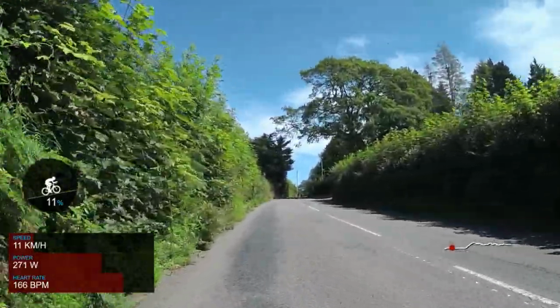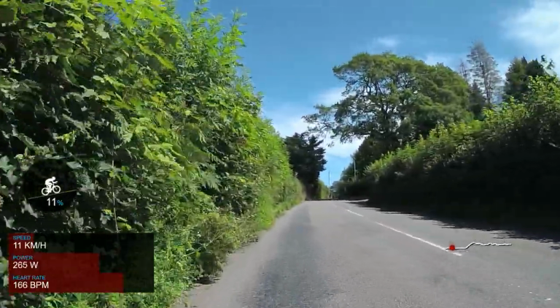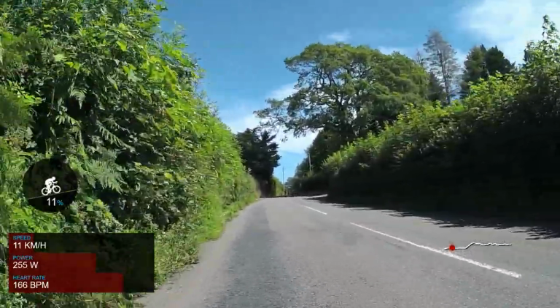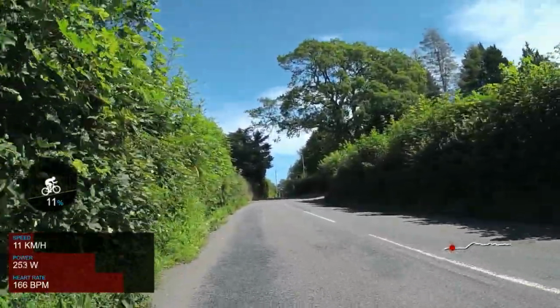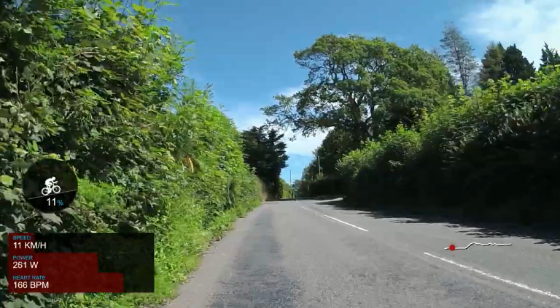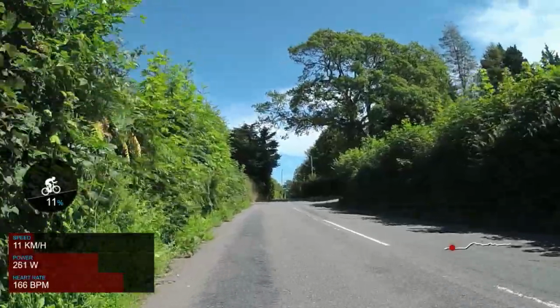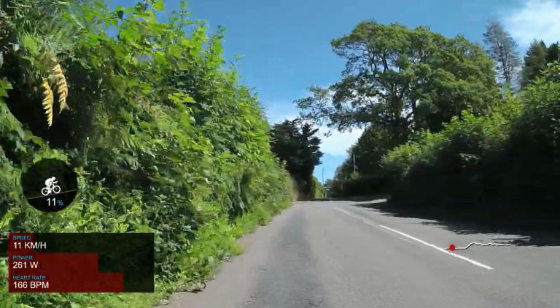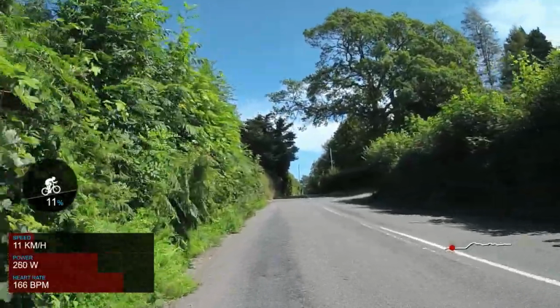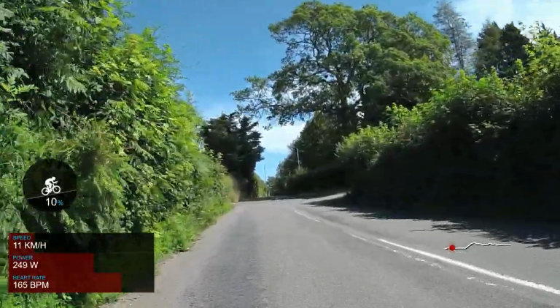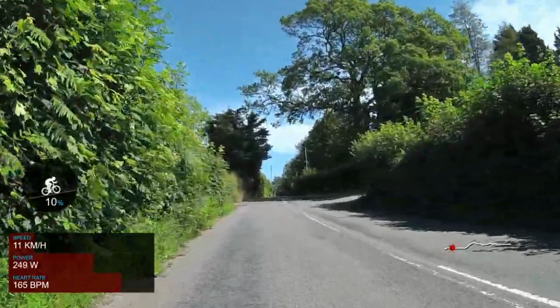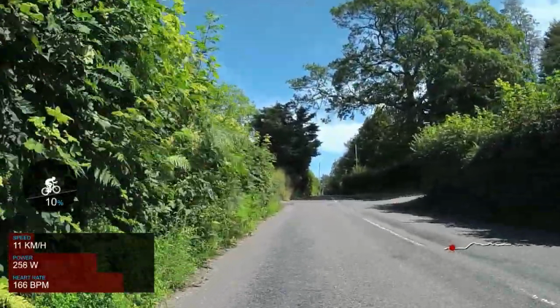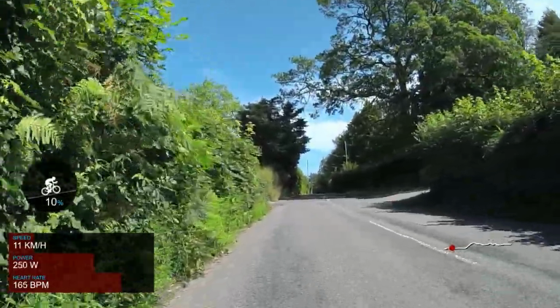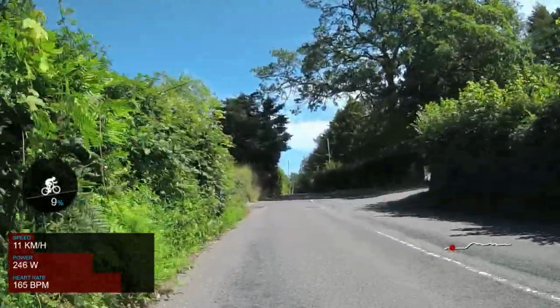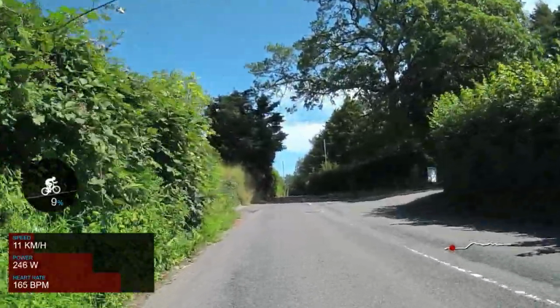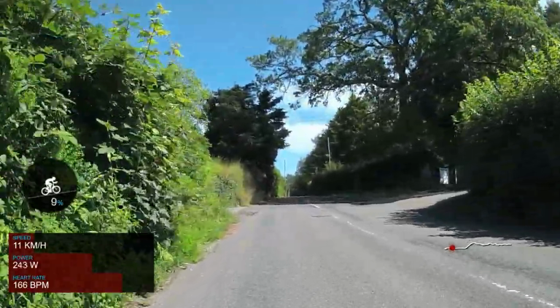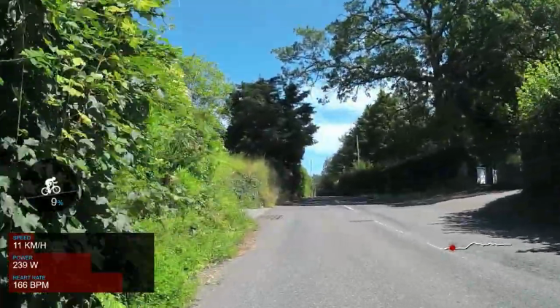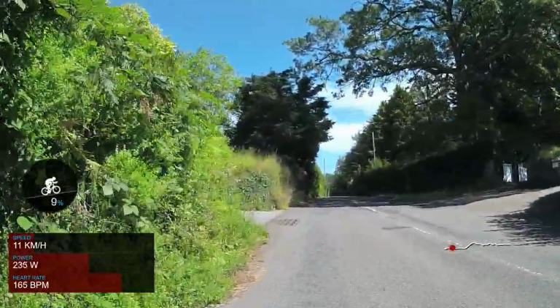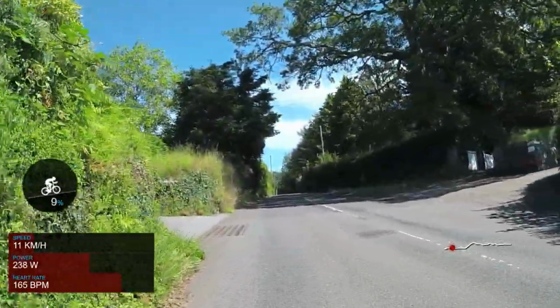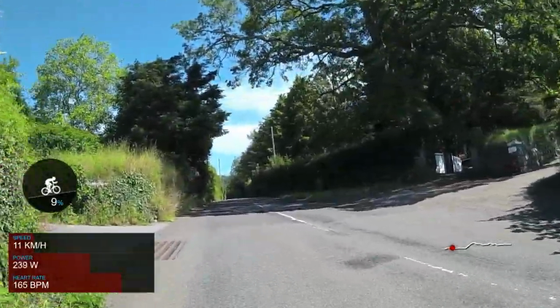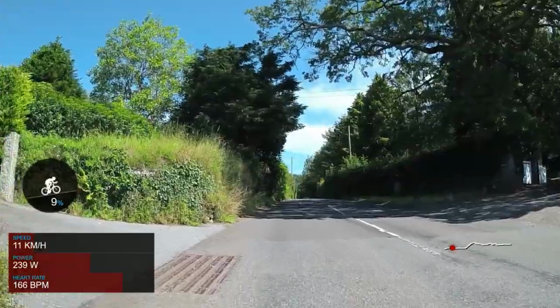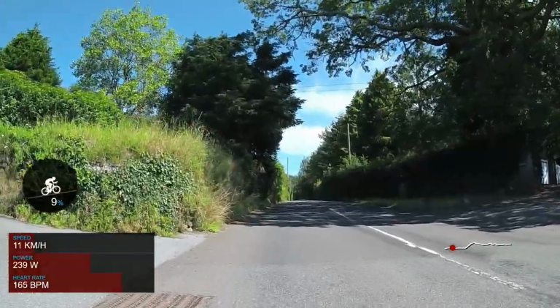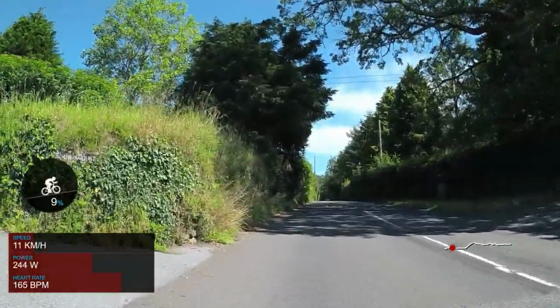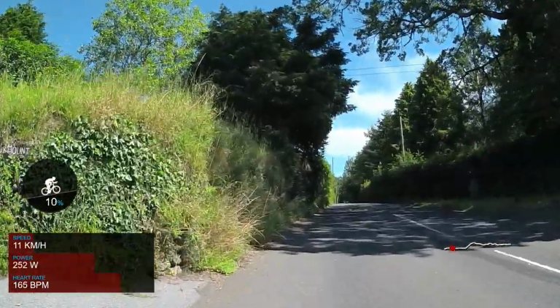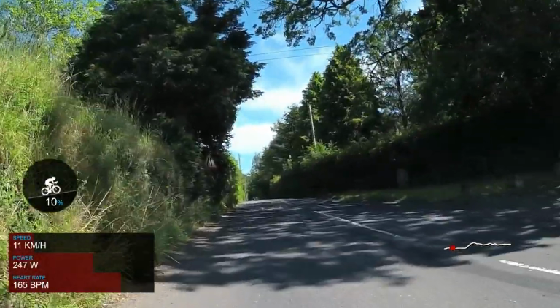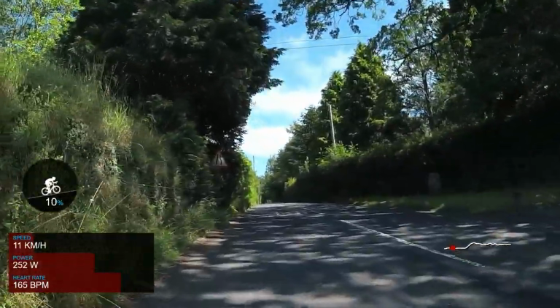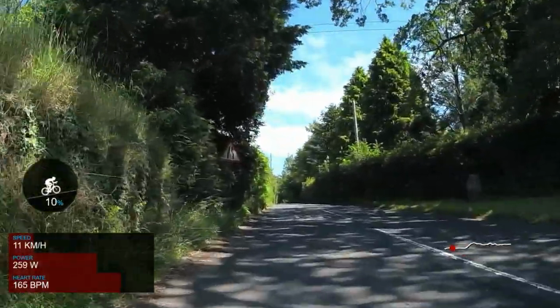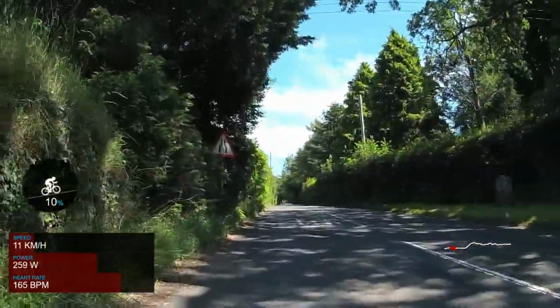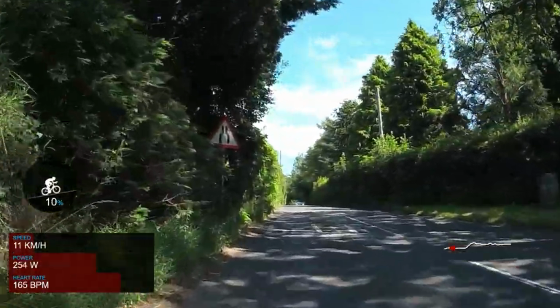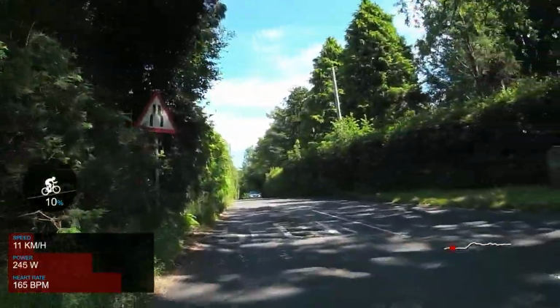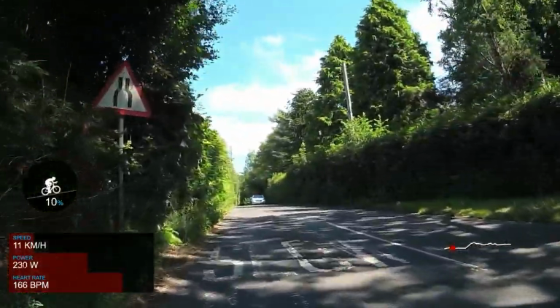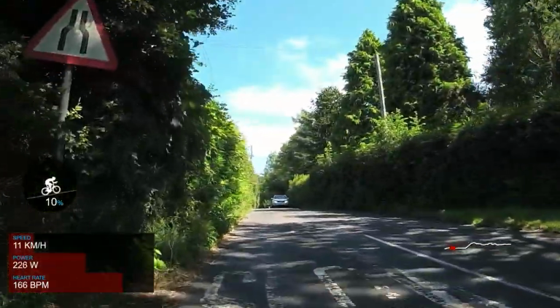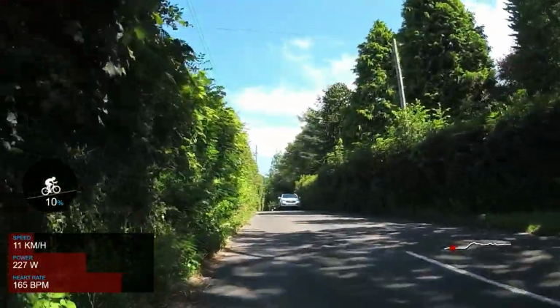If you look to the right just here you can see a small stone marking the edge of the national park. If you look closely you can read the name of the park from the flat panel on the front of the stone.